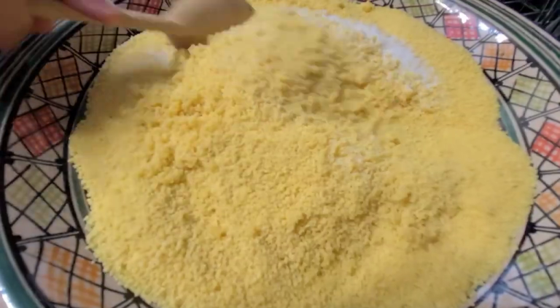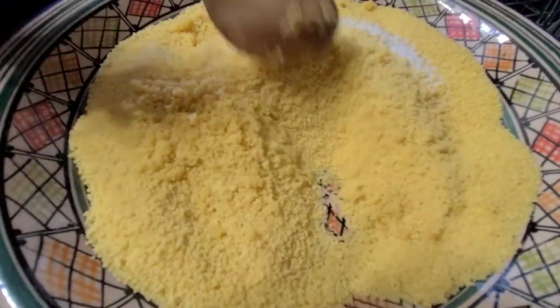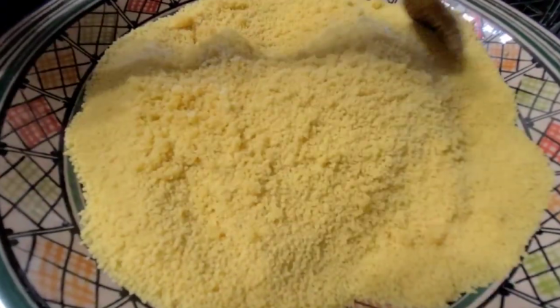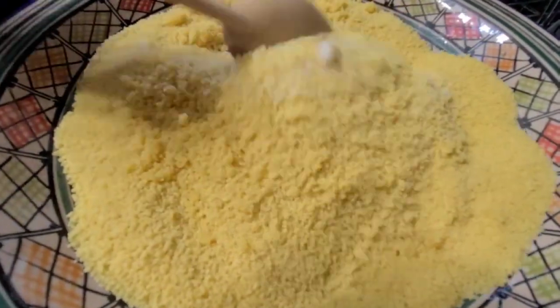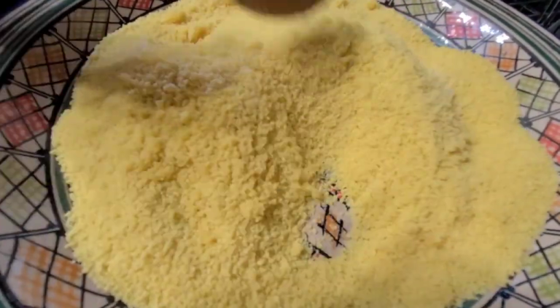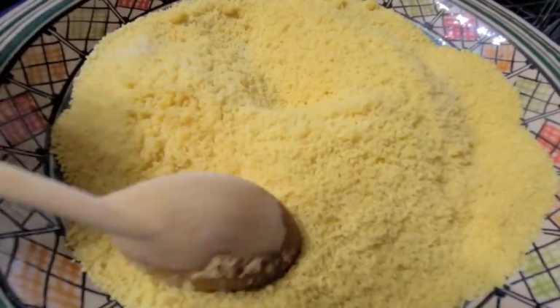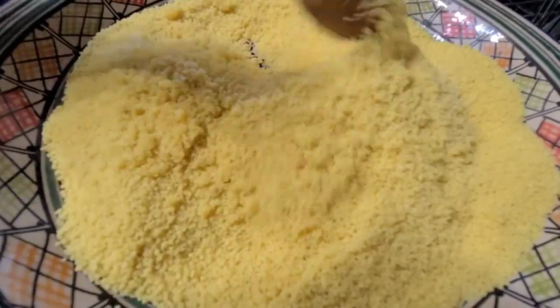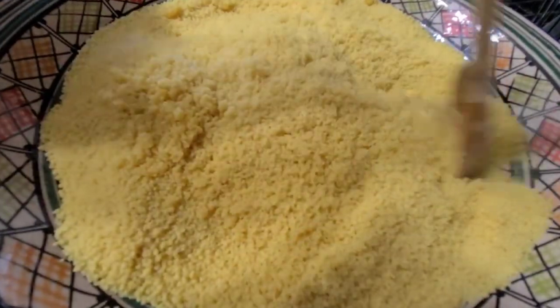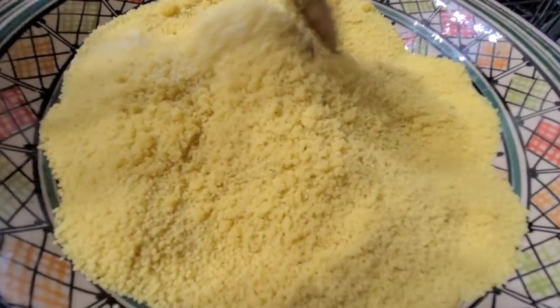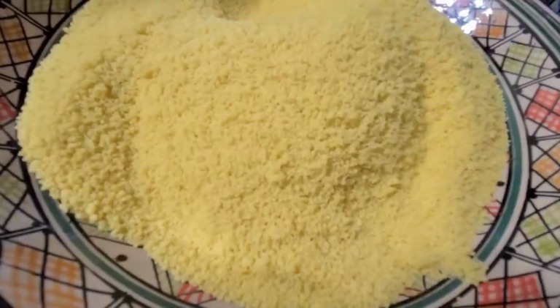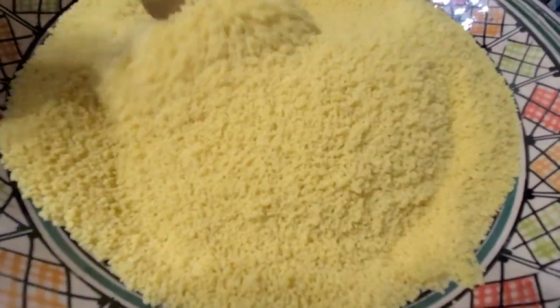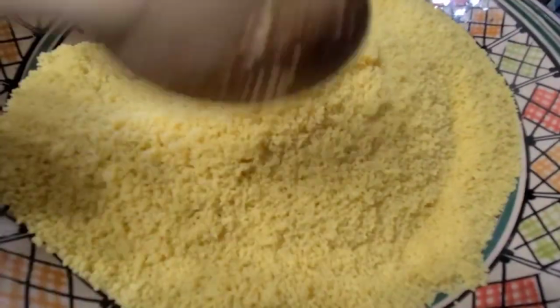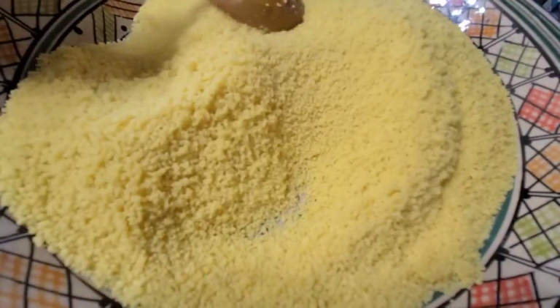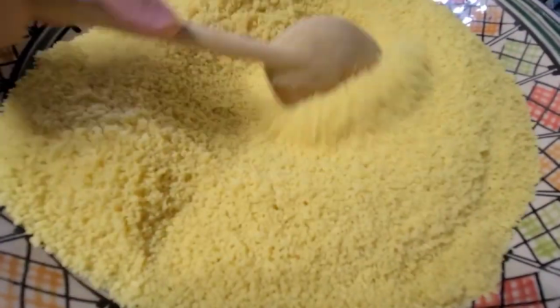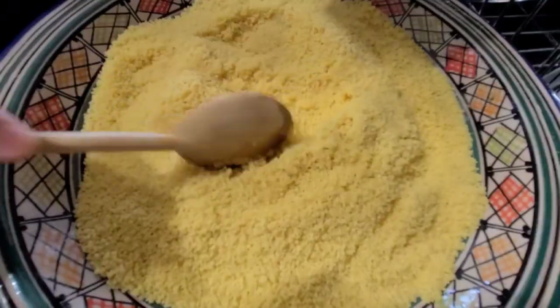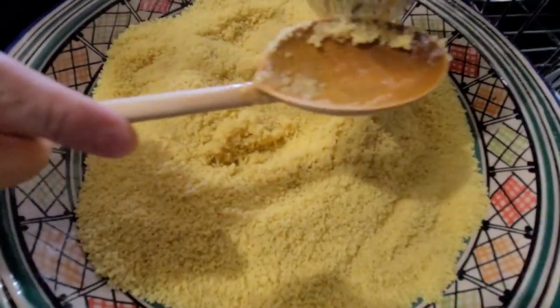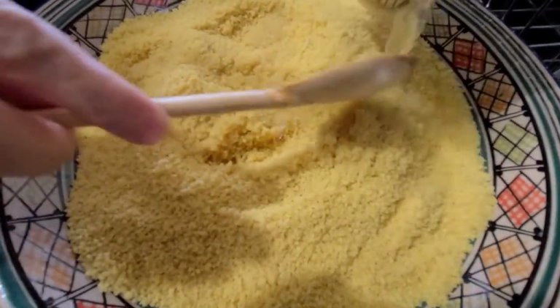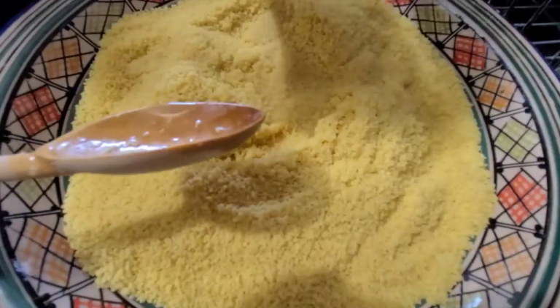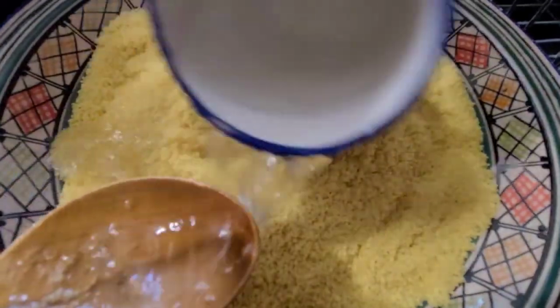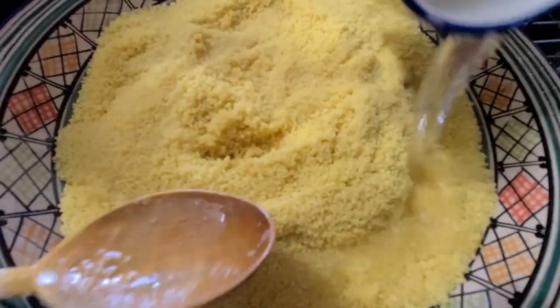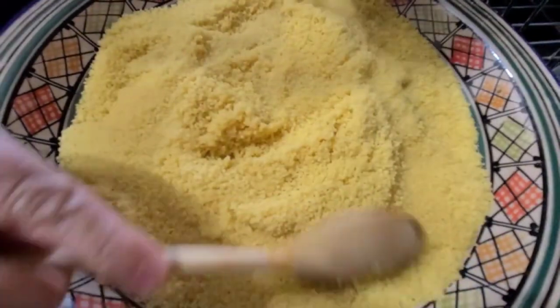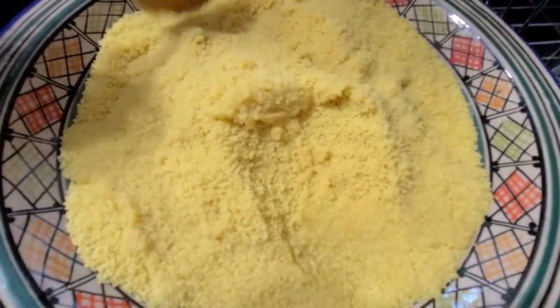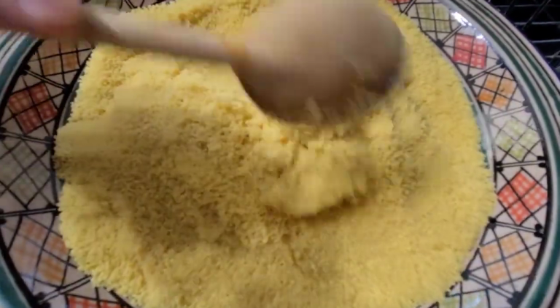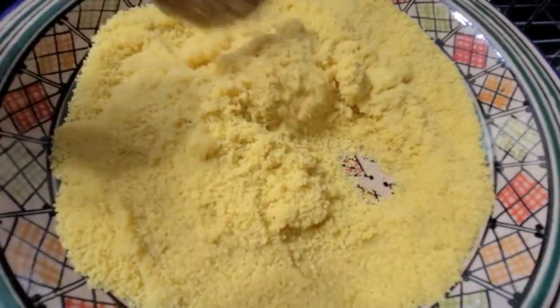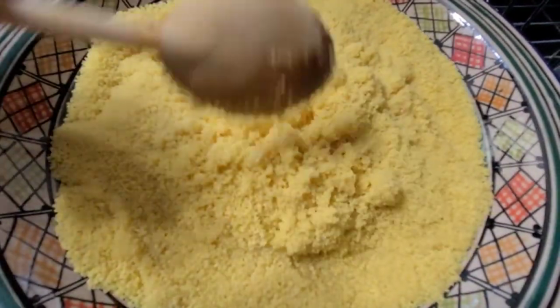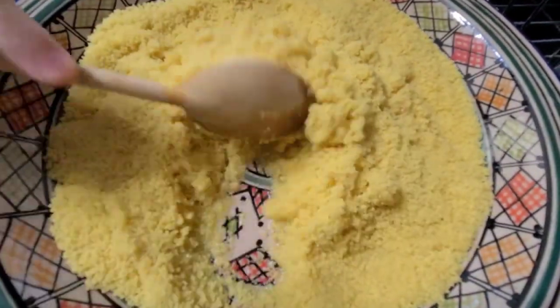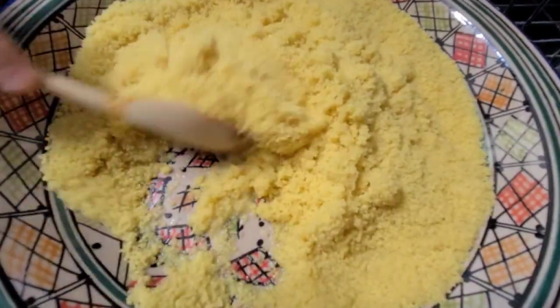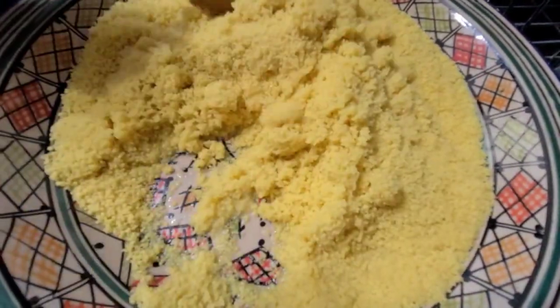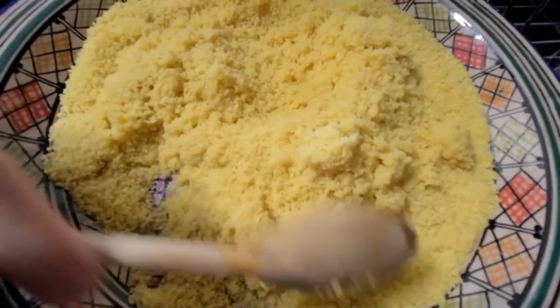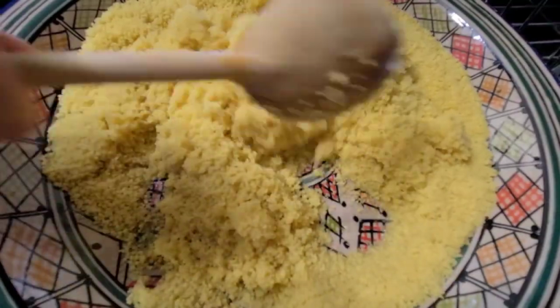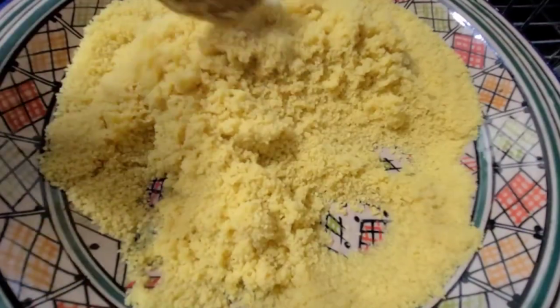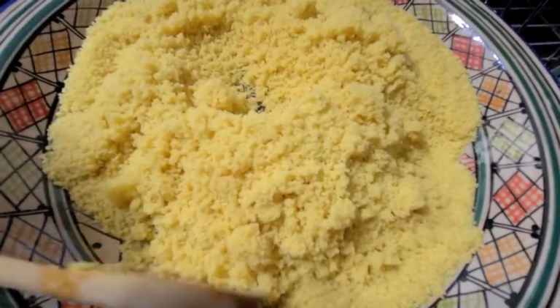First, you will need to add two to three tablespoons of vegetable oil, about a teaspoon of salt, and two cups of water, and mix the couscous really well. Then put it in the steamer.